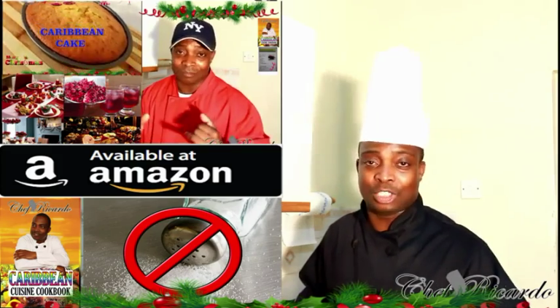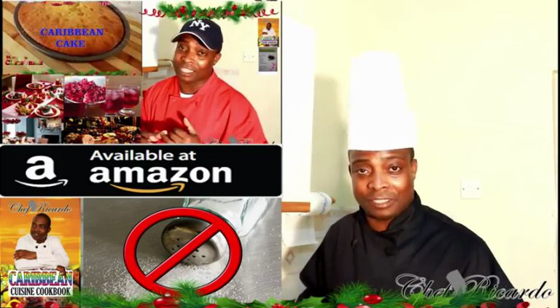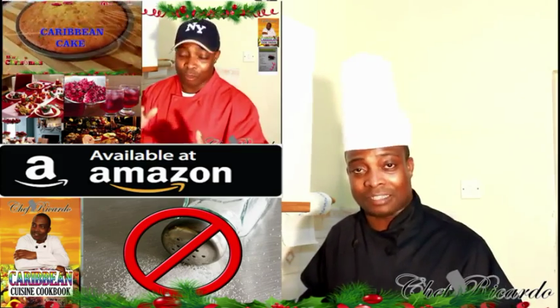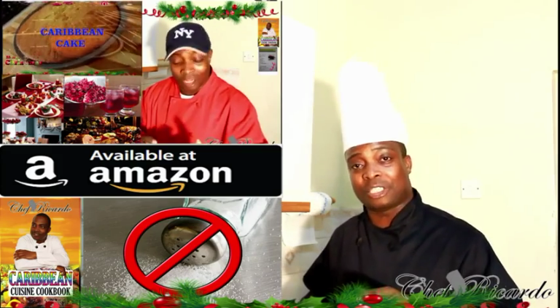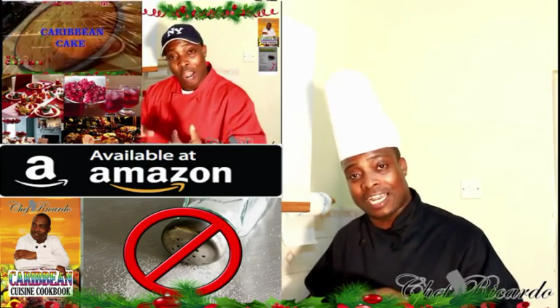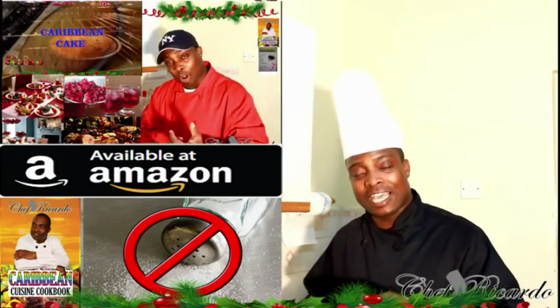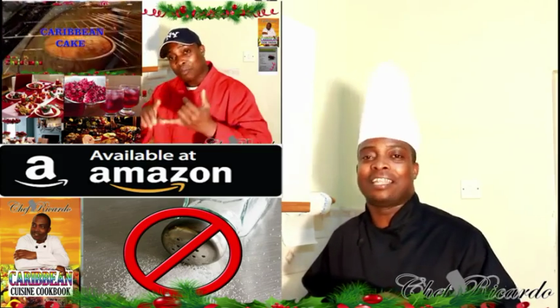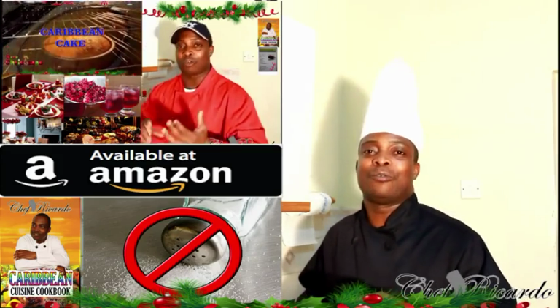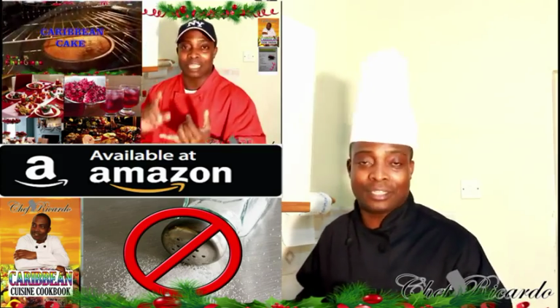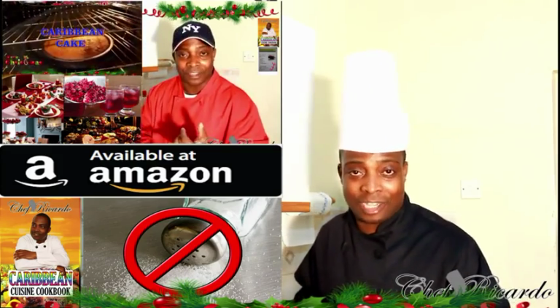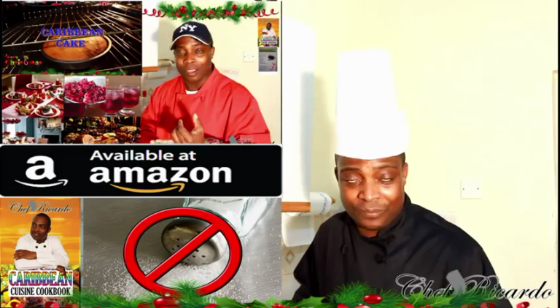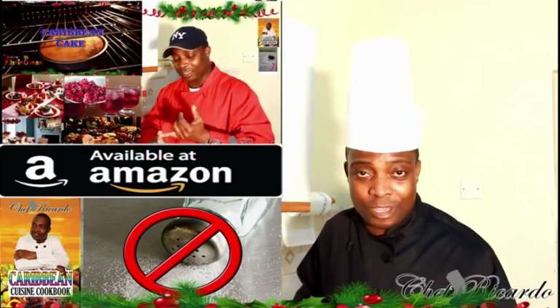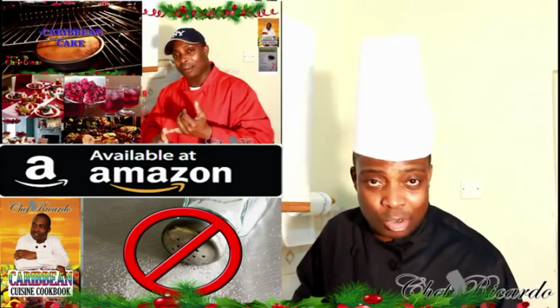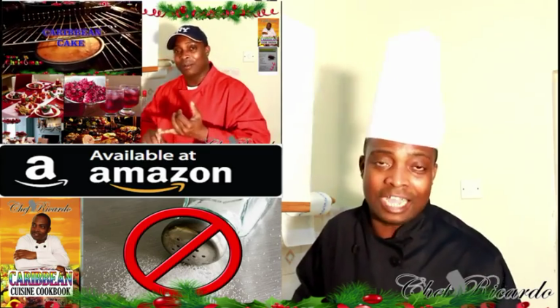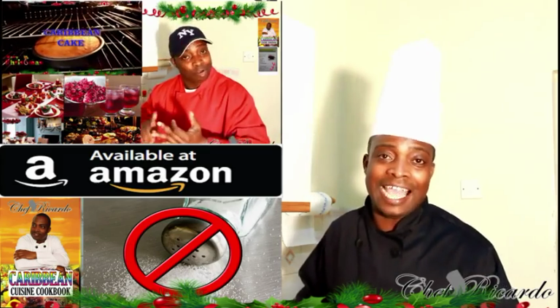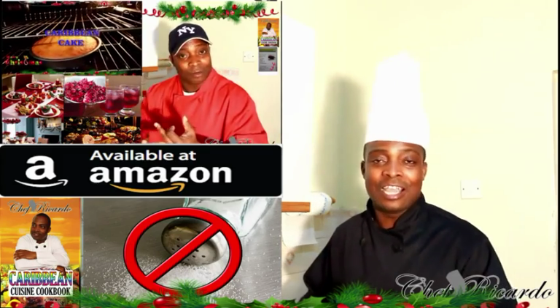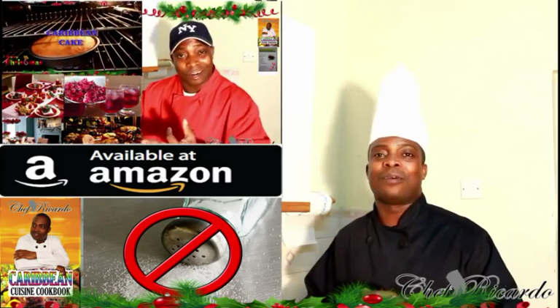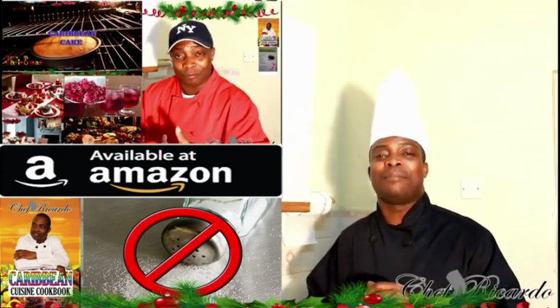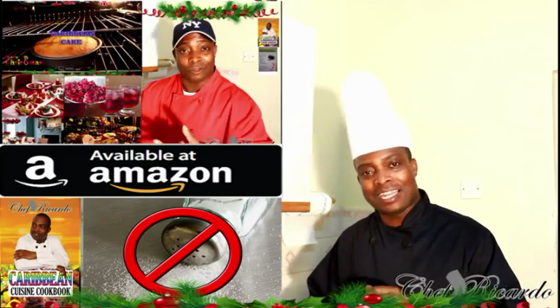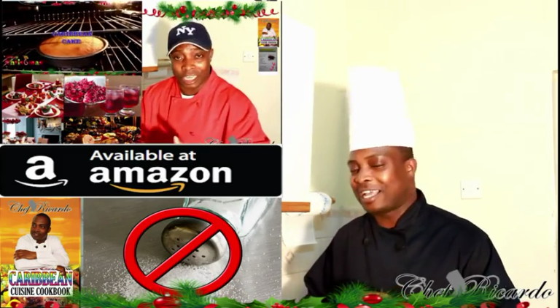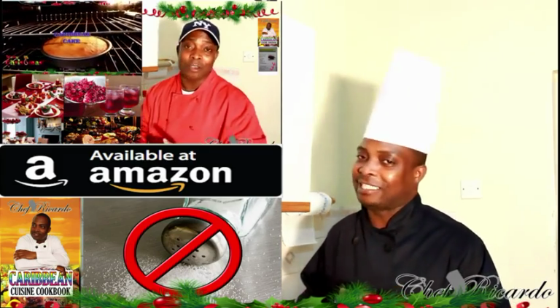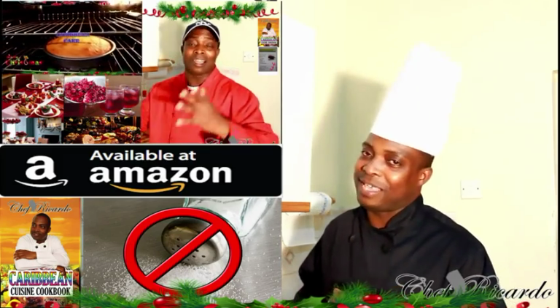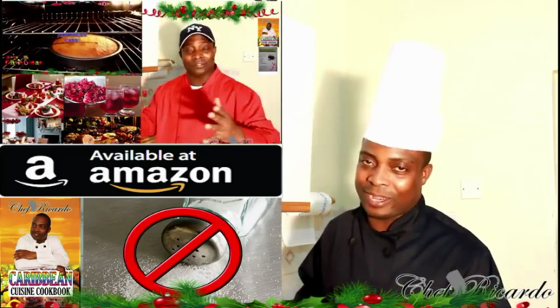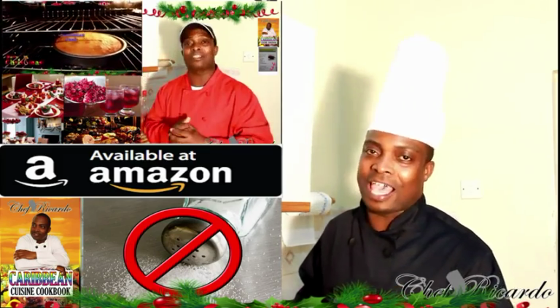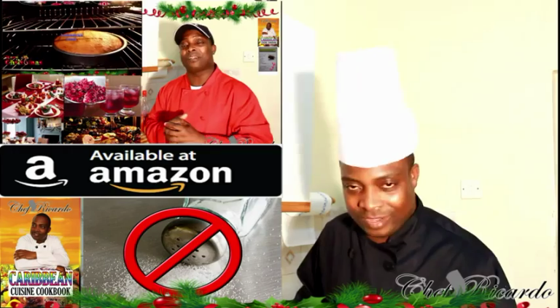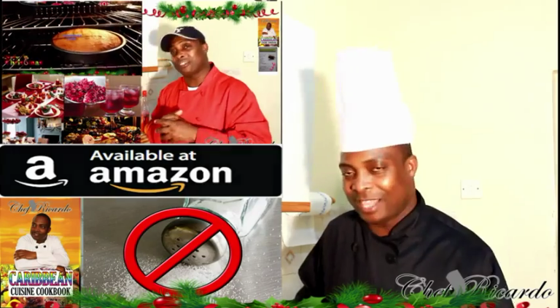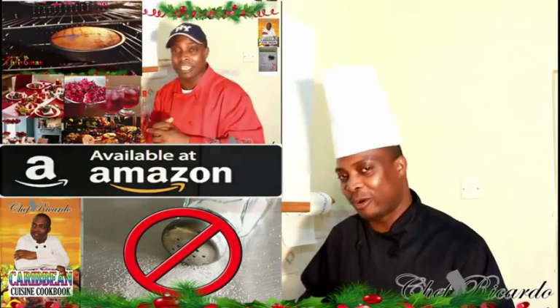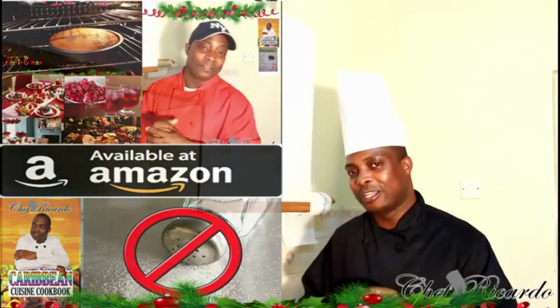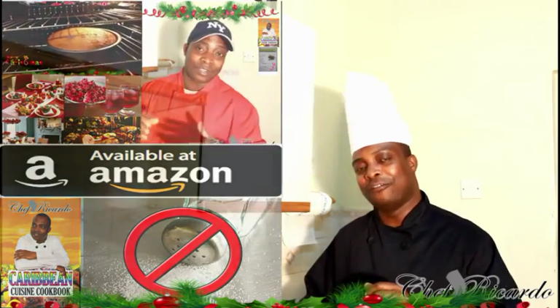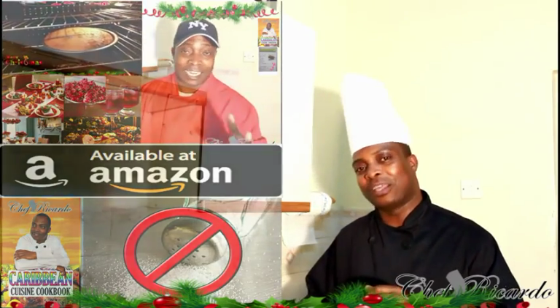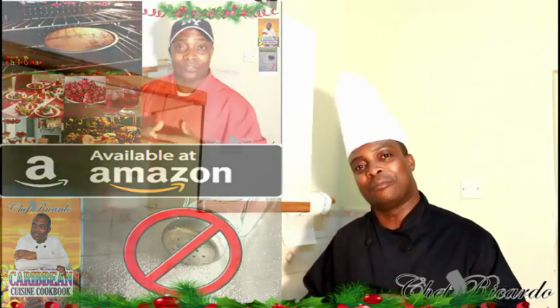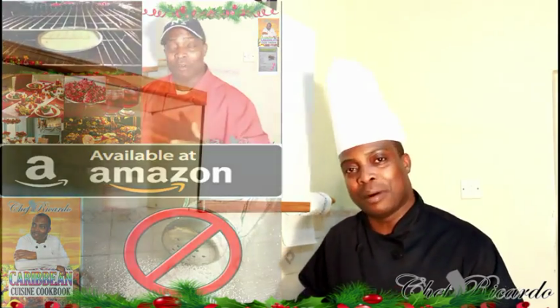Enjoy the recipe, subscribe to the channel, and remember to get a copy of my cooking book online from Amazon — it's the best price ever in this world. We love you. Thank you so much. Bye bye.